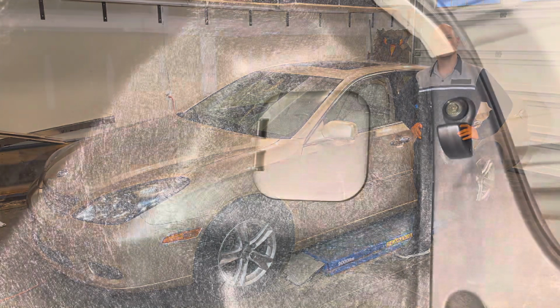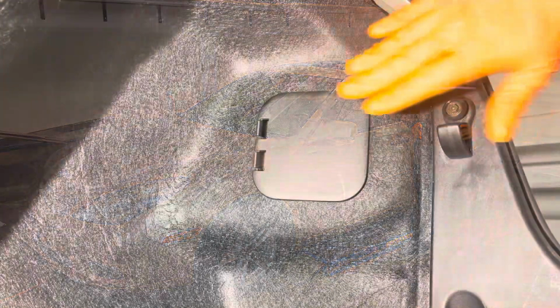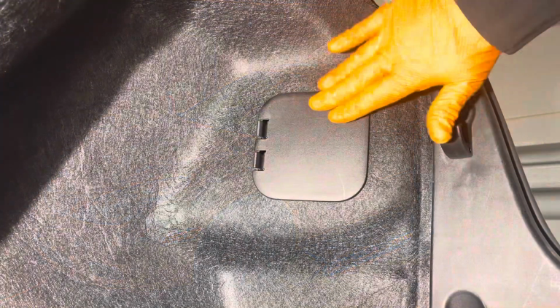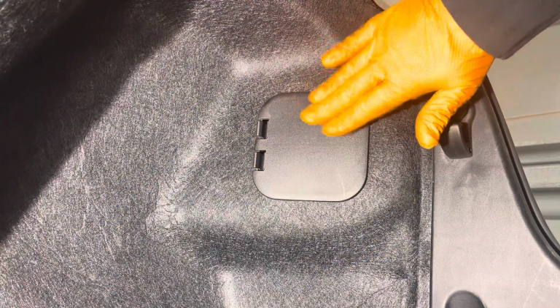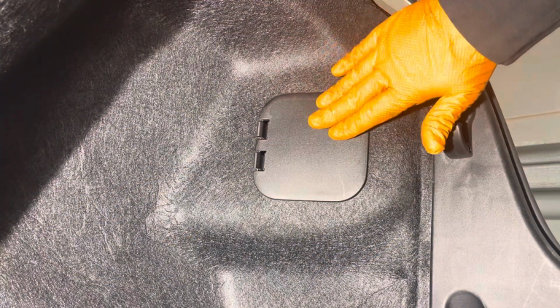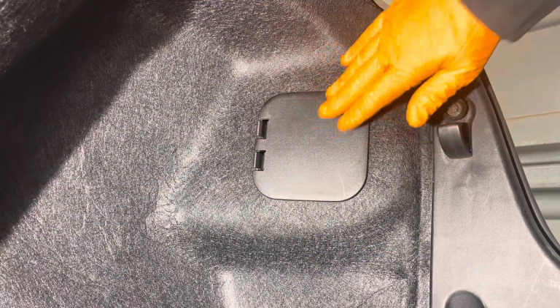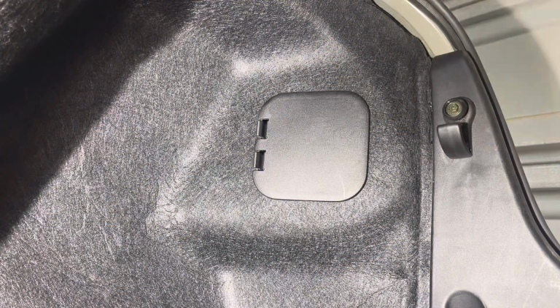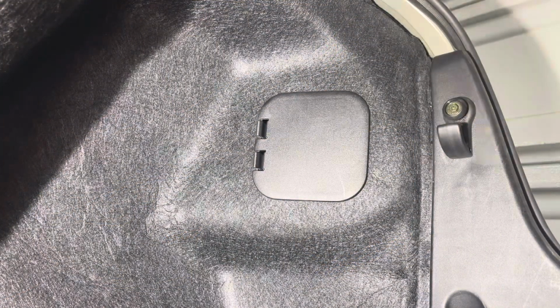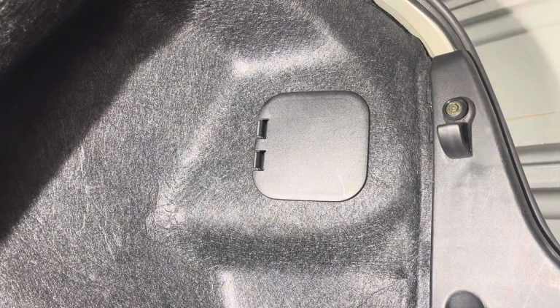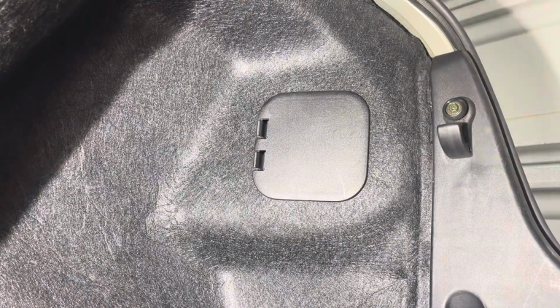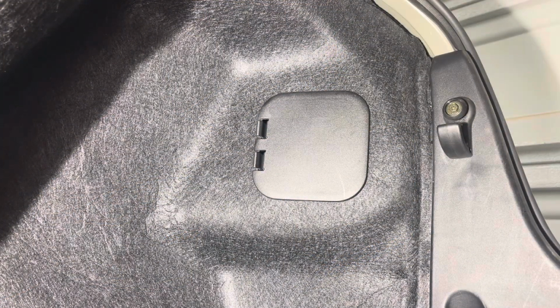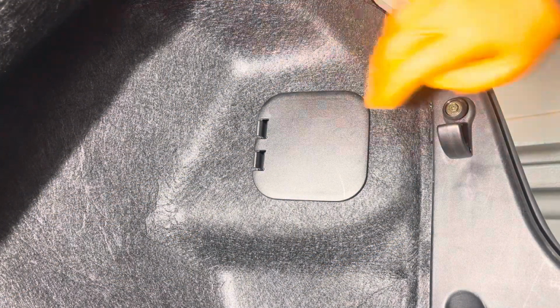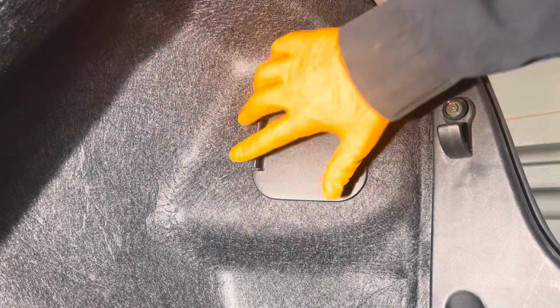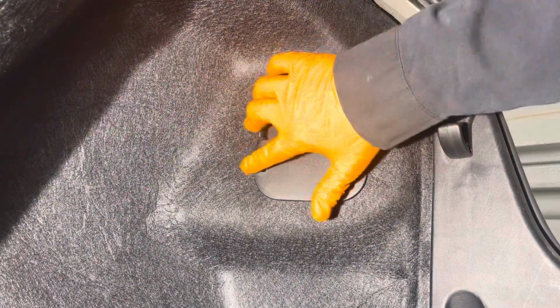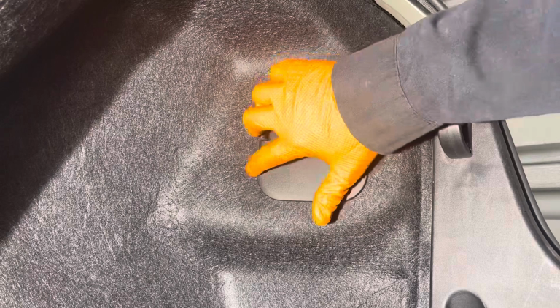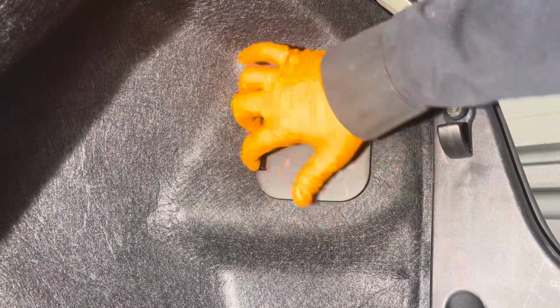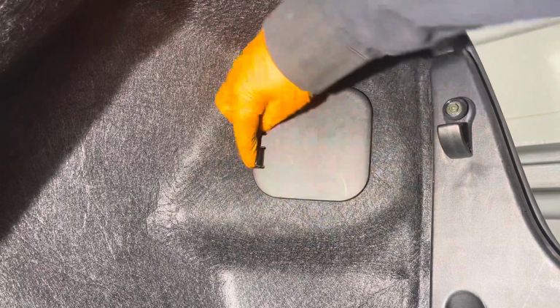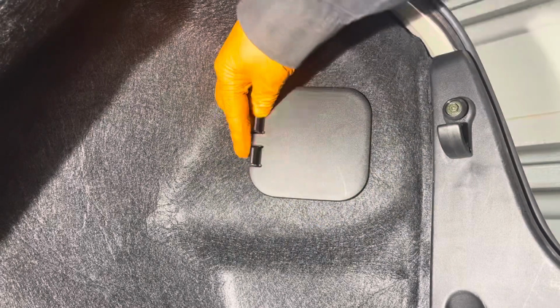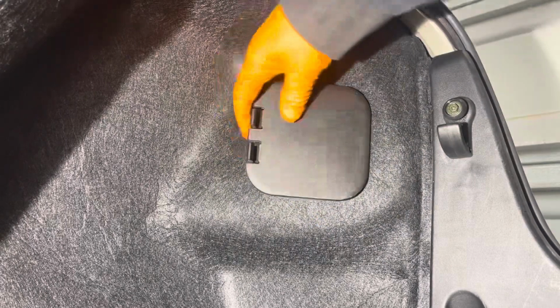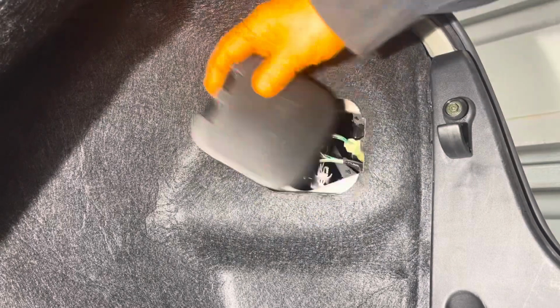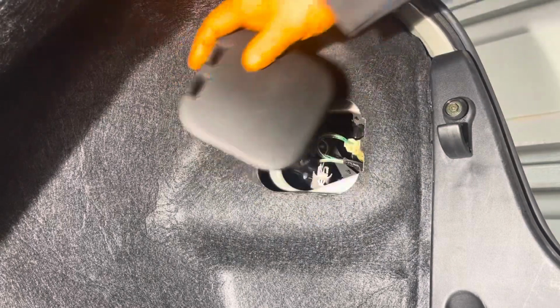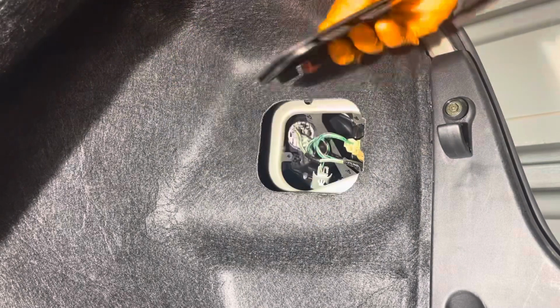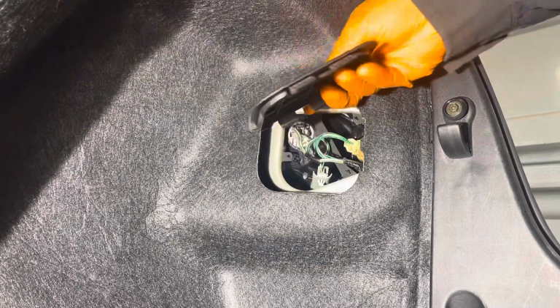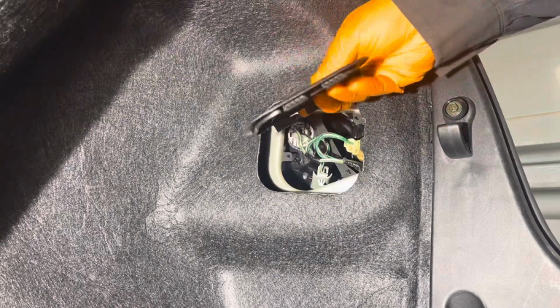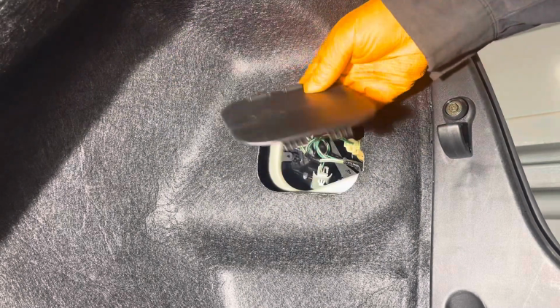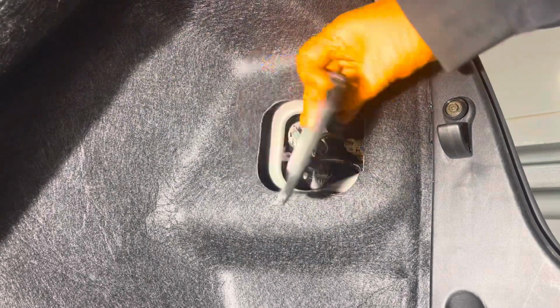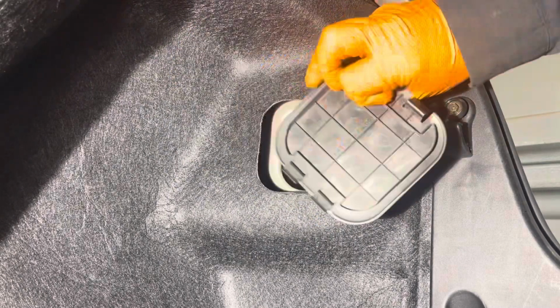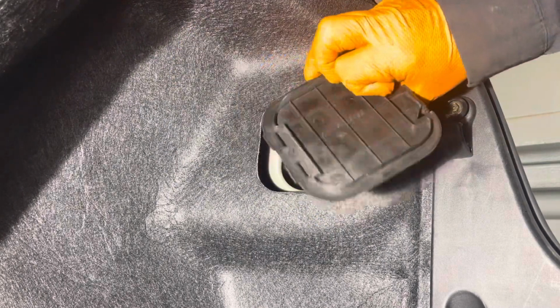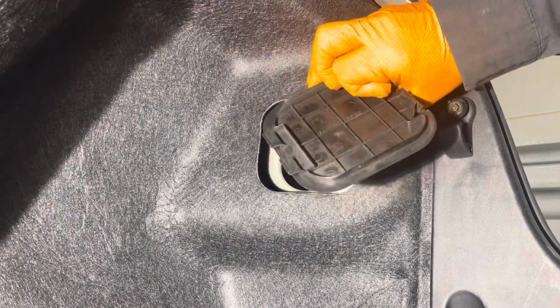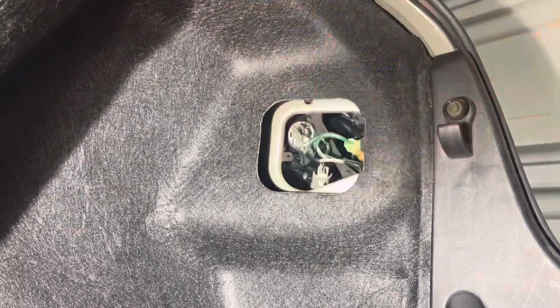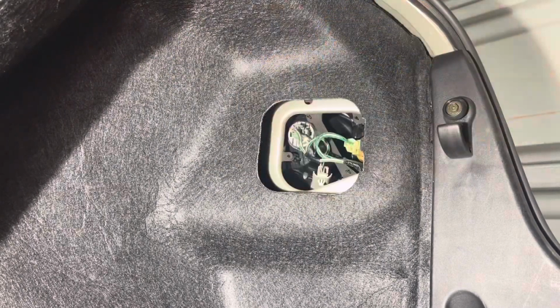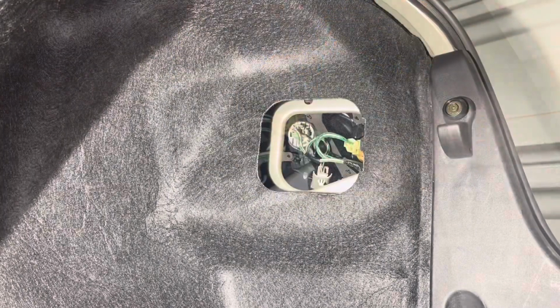Start by removing this little cover here inside of the trunk. You just got the two tabs you gotta pull and slide the hooks on the back out of there.